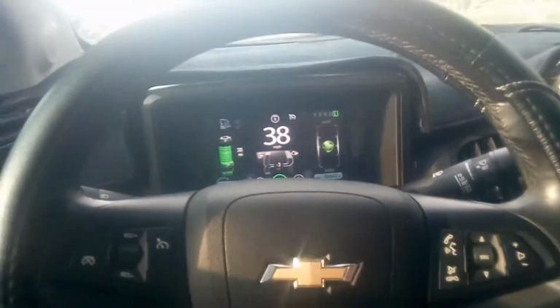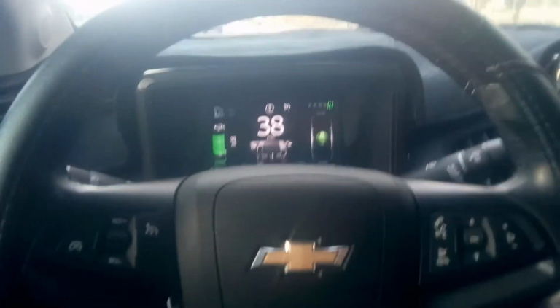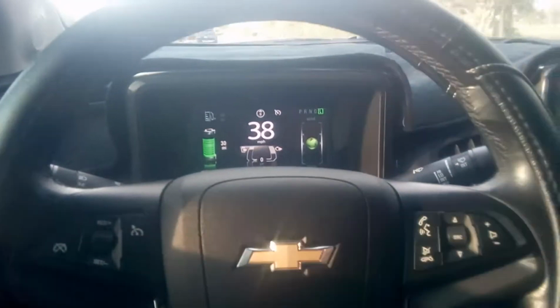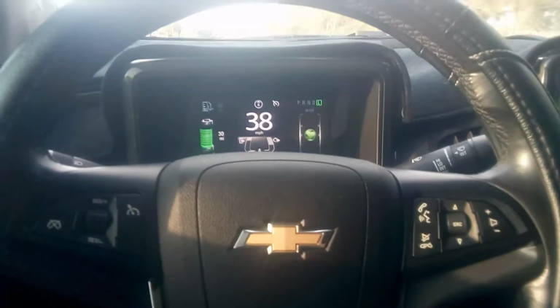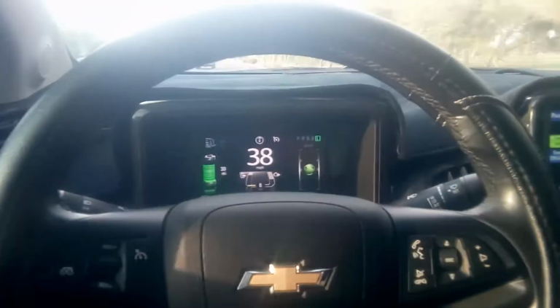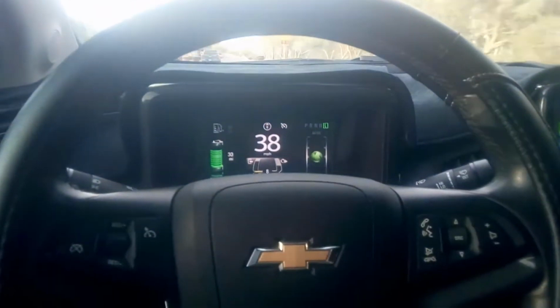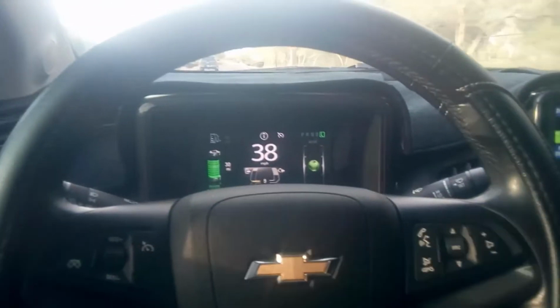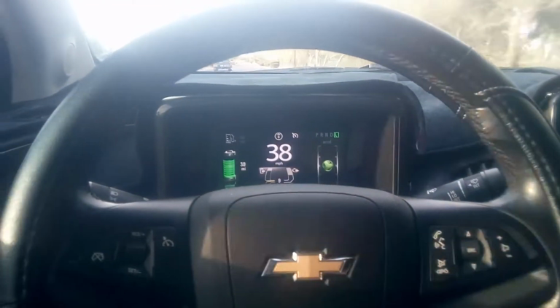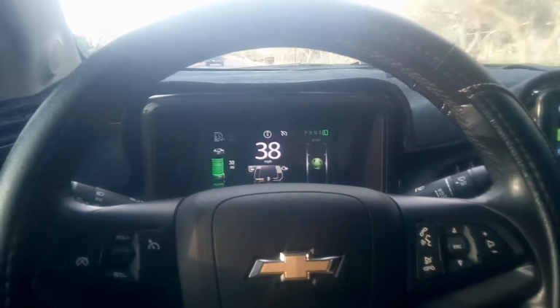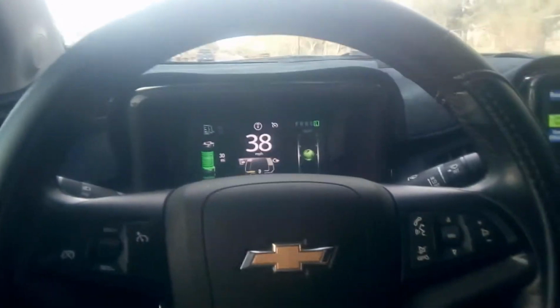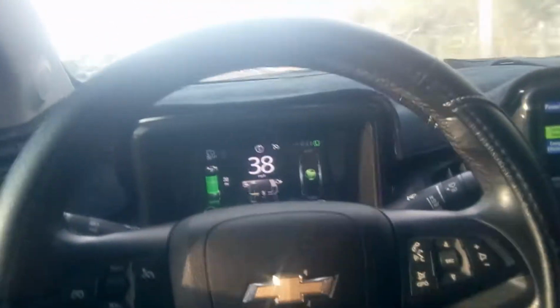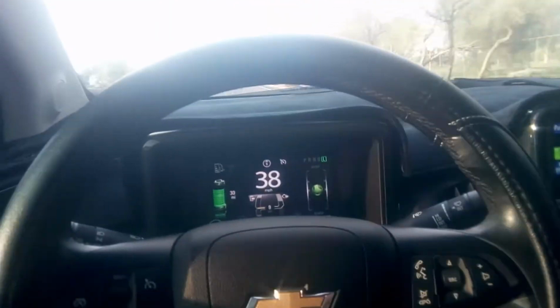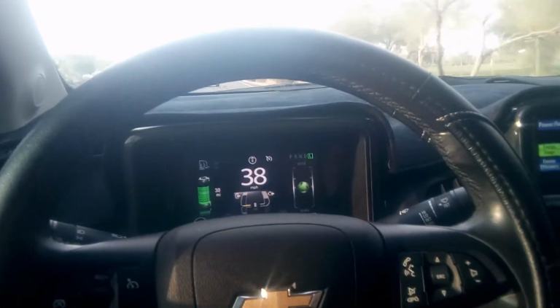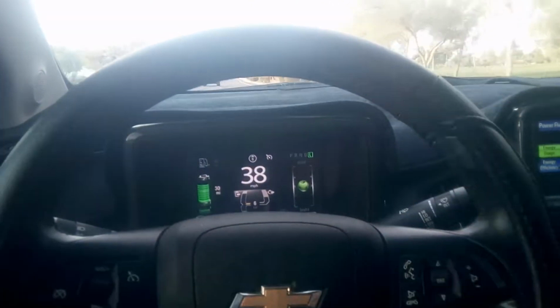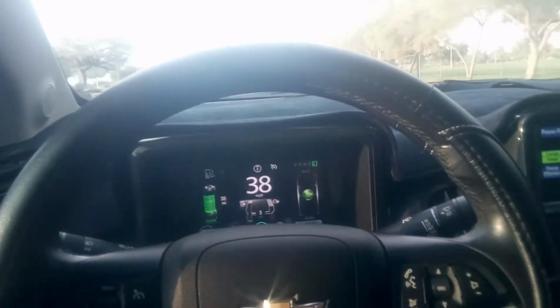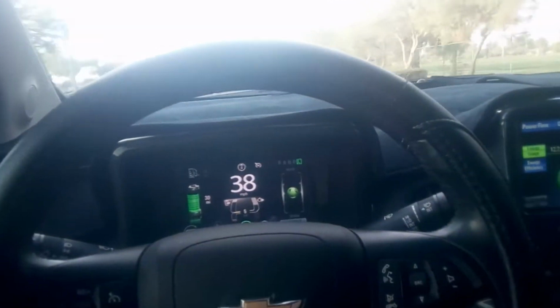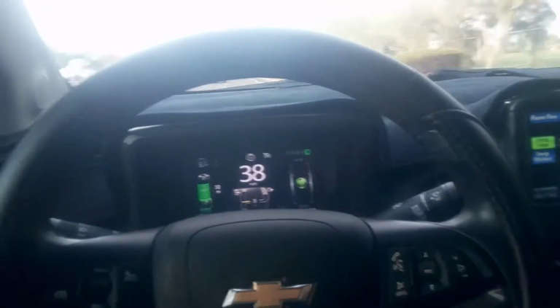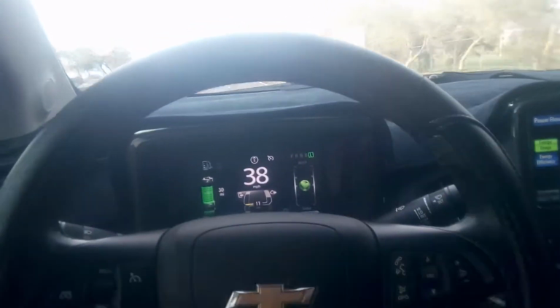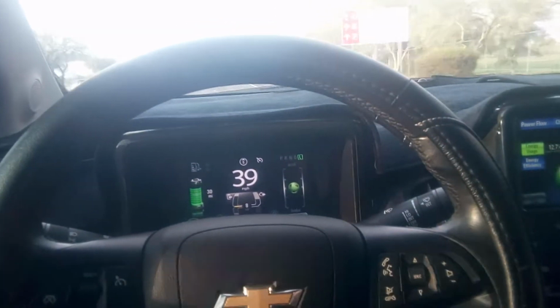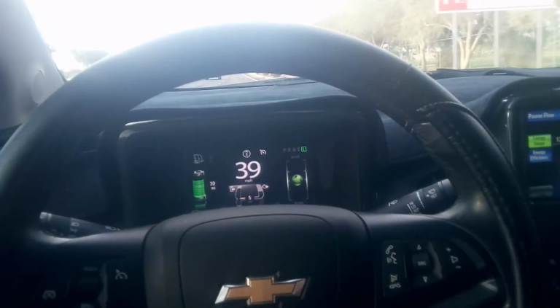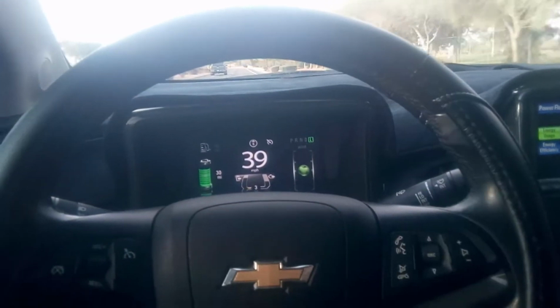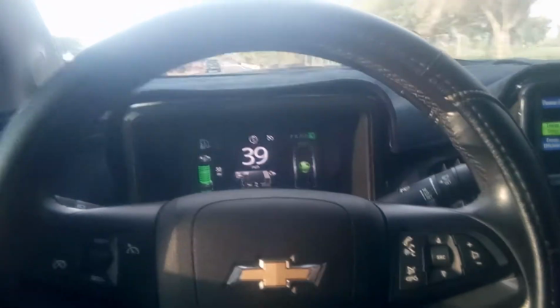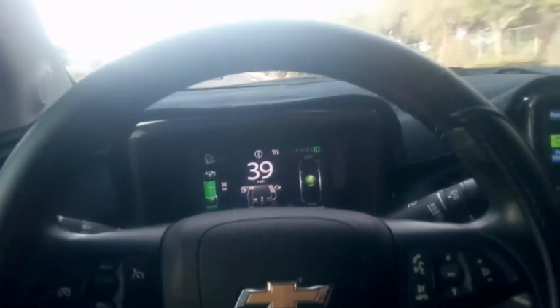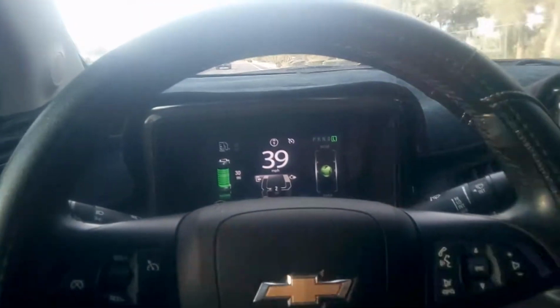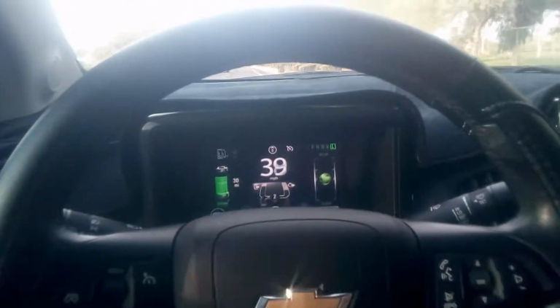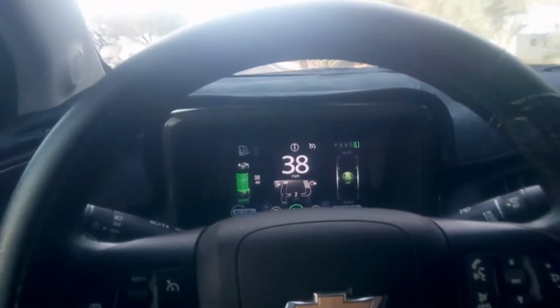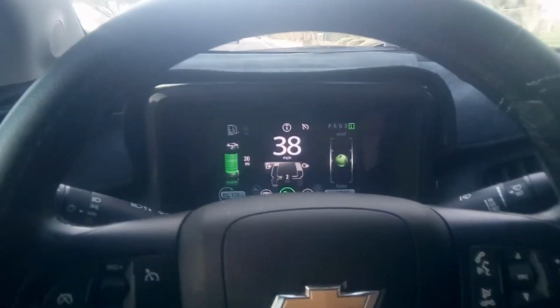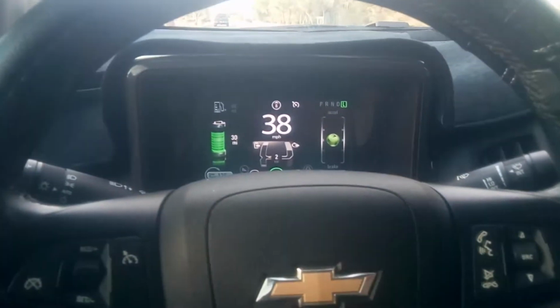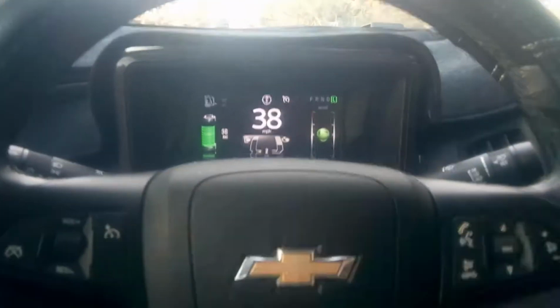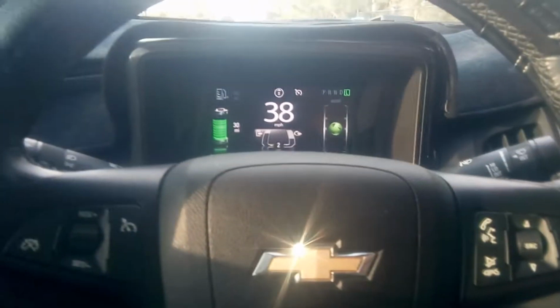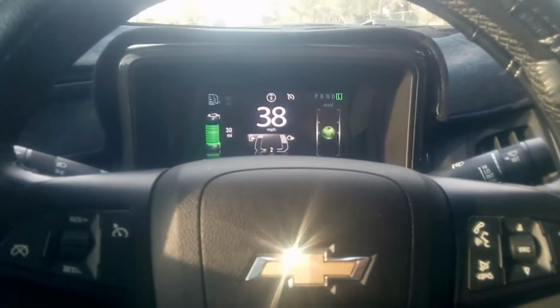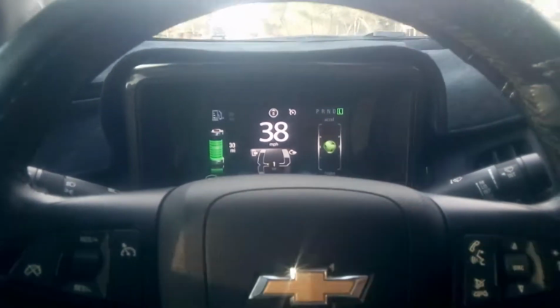I want to make this short video just on understanding how the range estimation works on a Chevy Volt first generation. You can see my battery shows that I have 30 miles of range remaining.